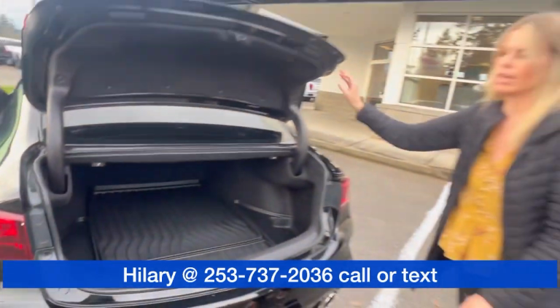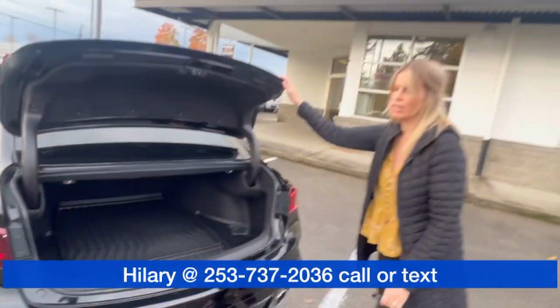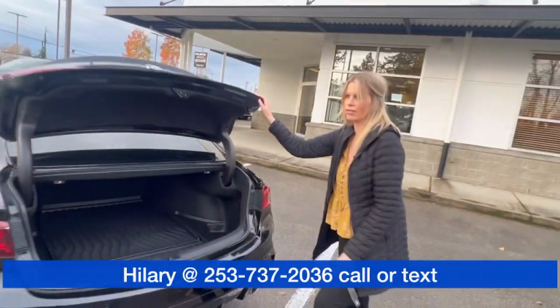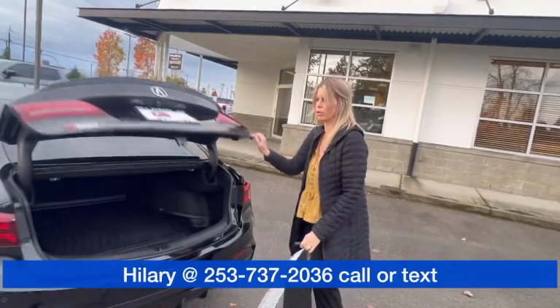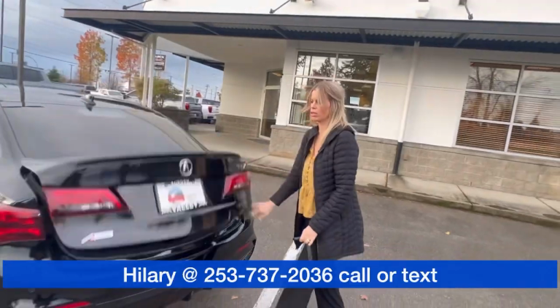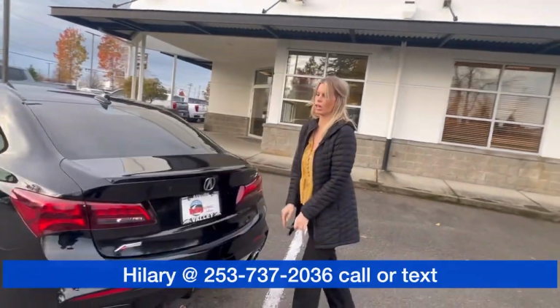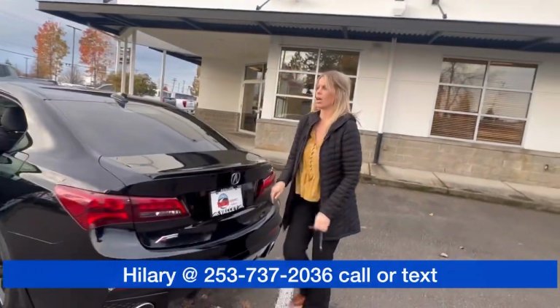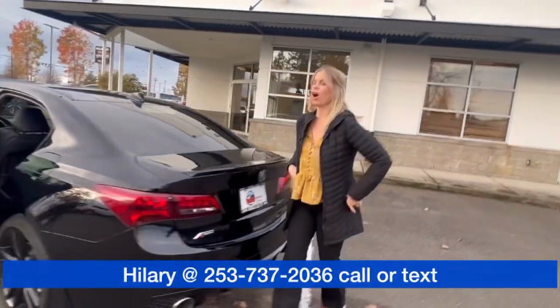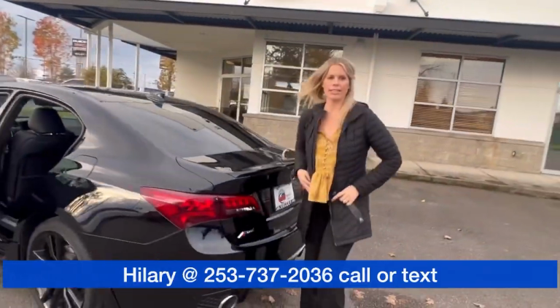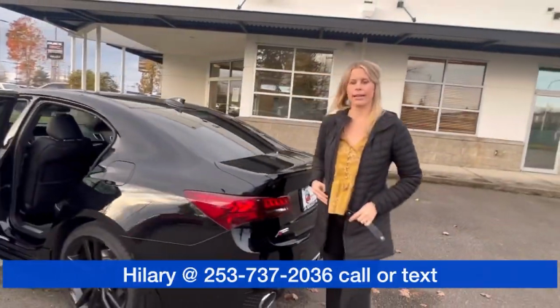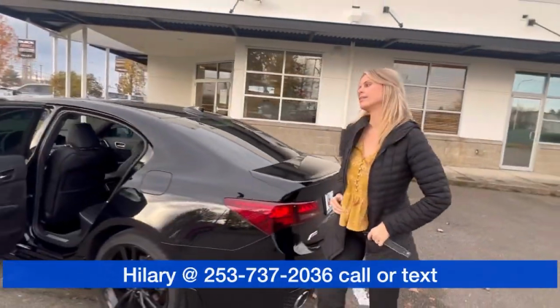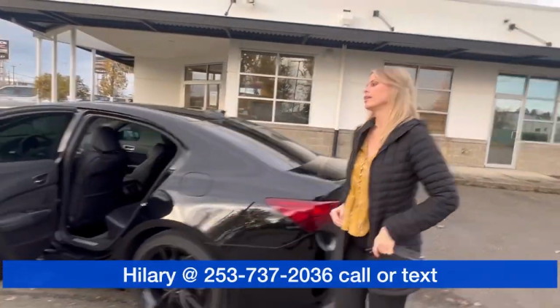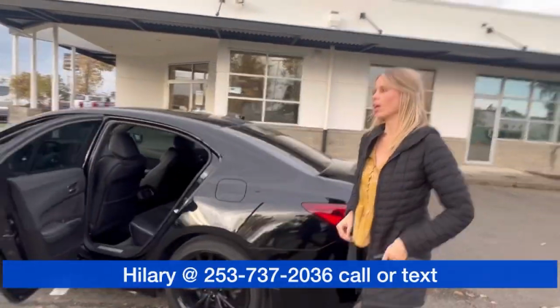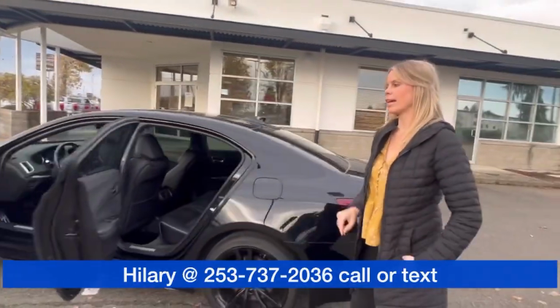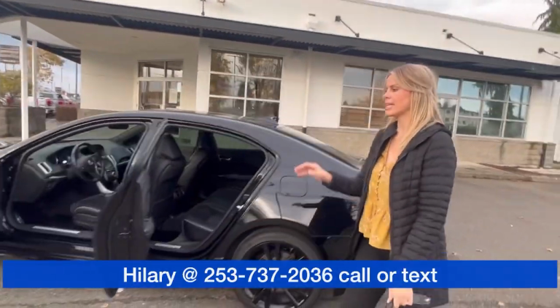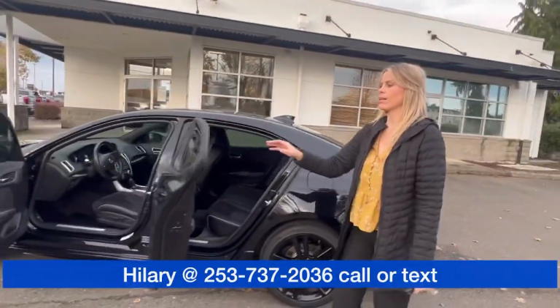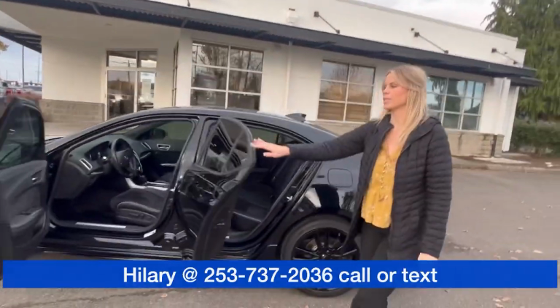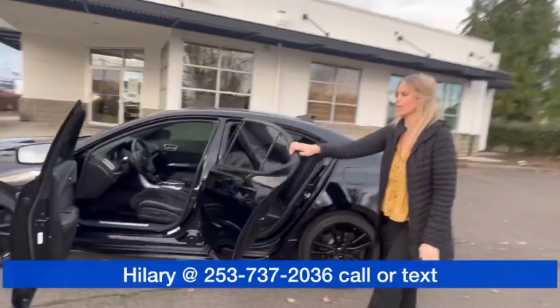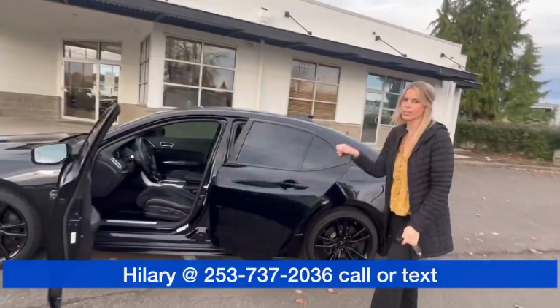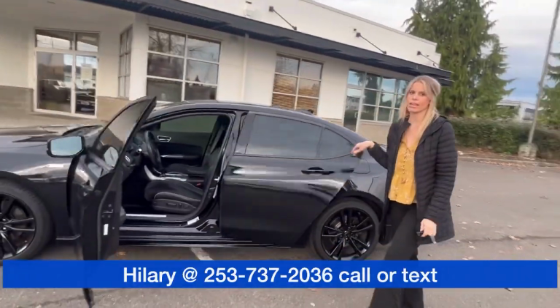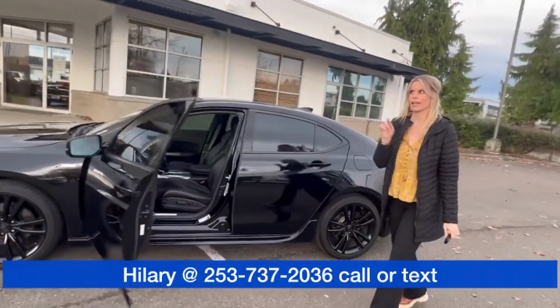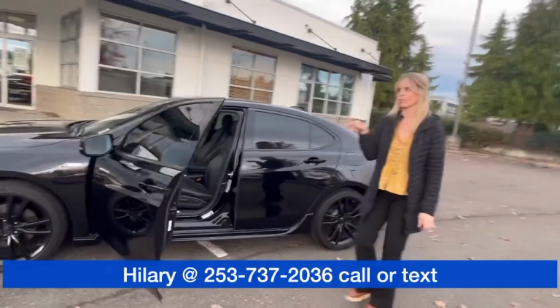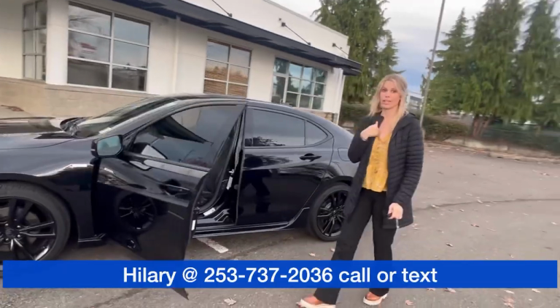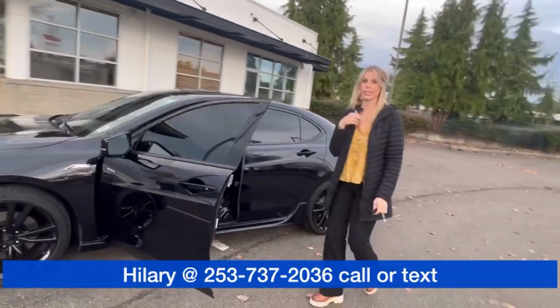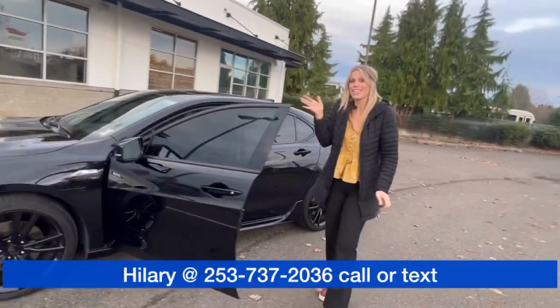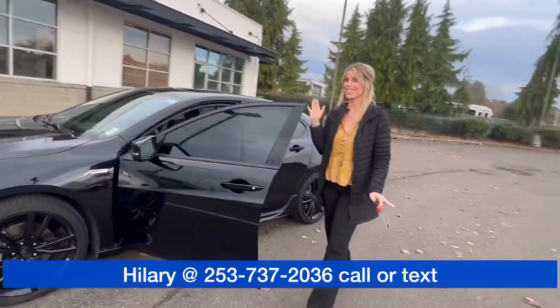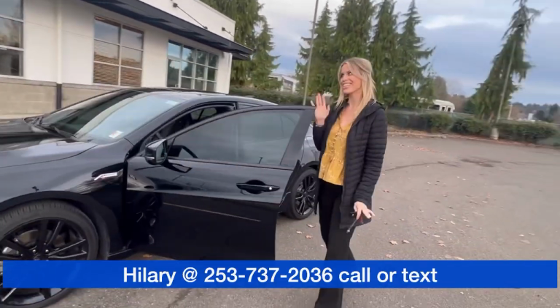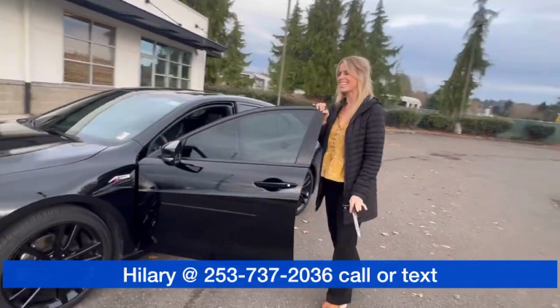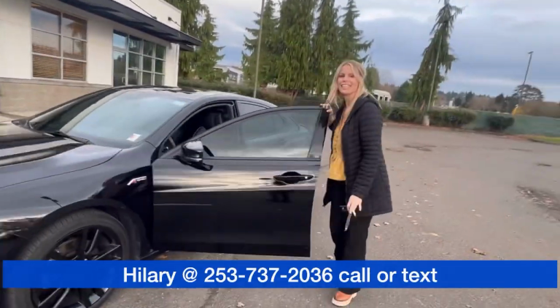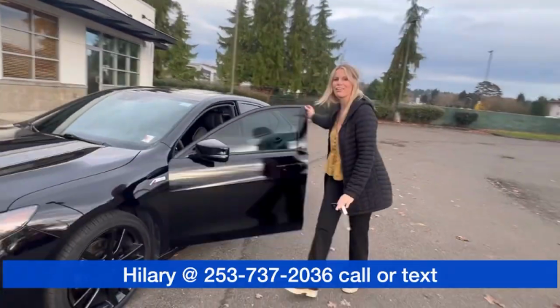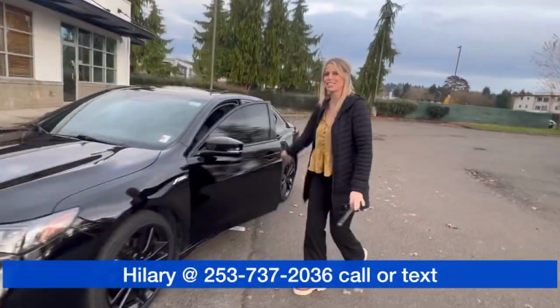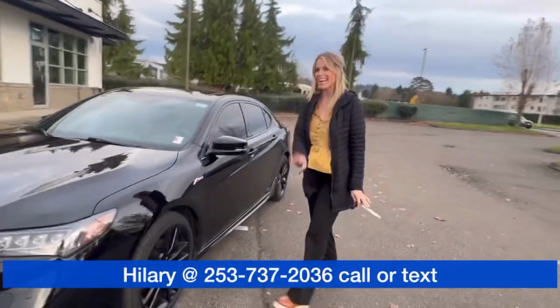It is here and available, on sale. Call, text, email, come see me — ask for Hillary here at Valley GMC.